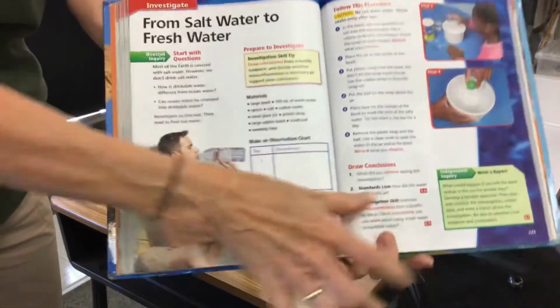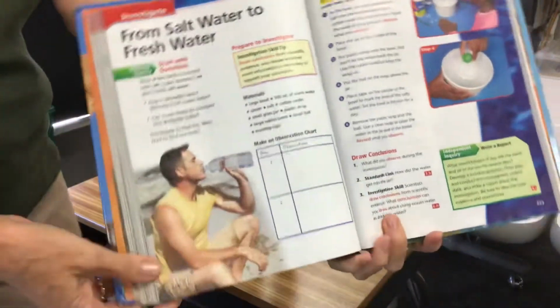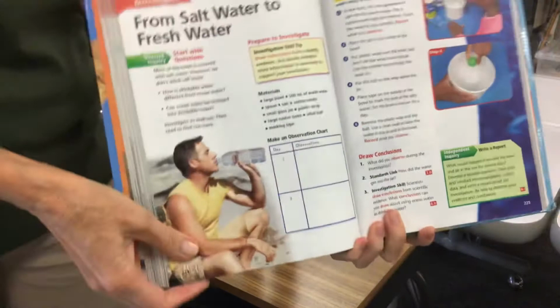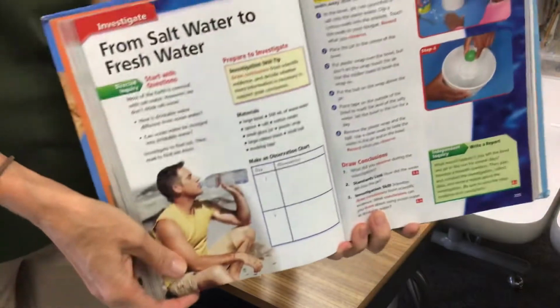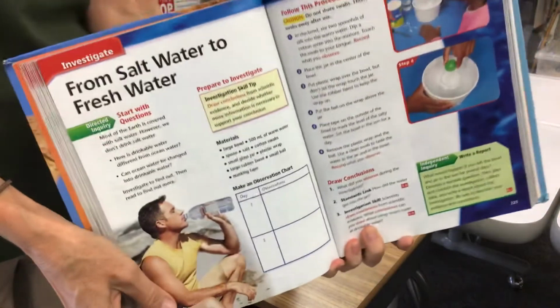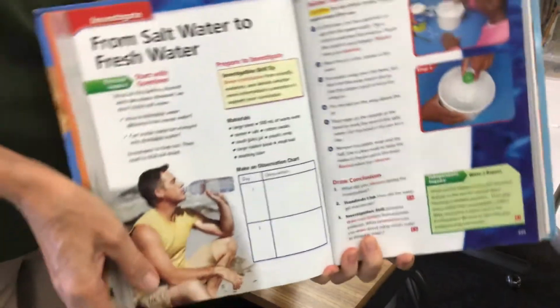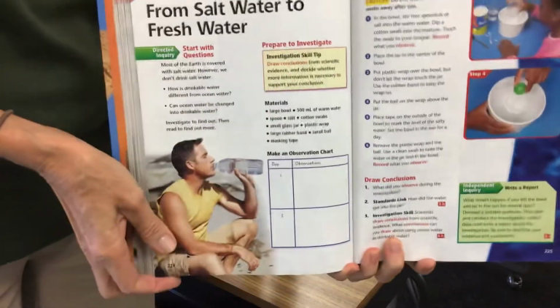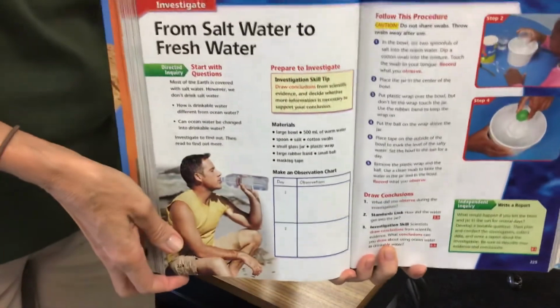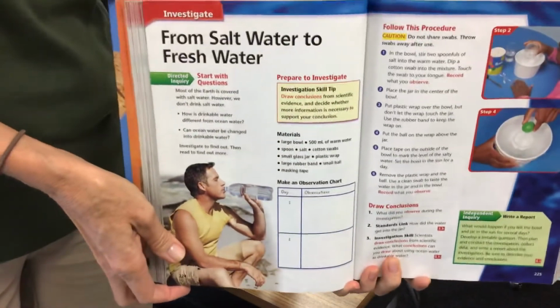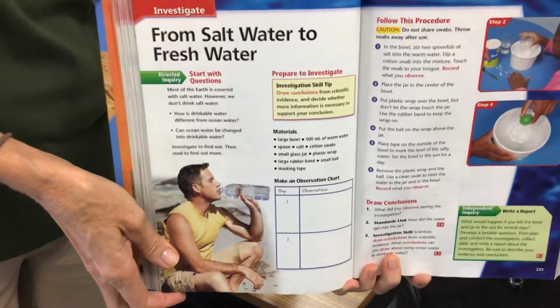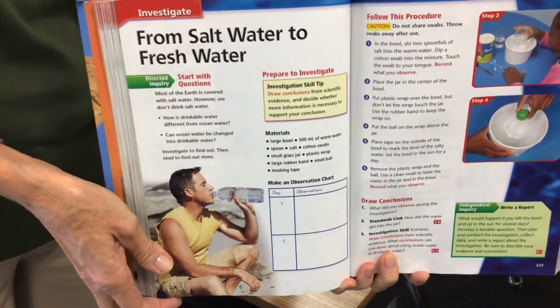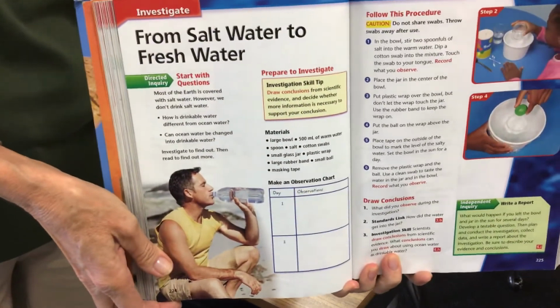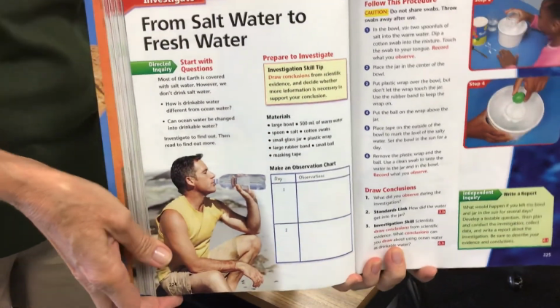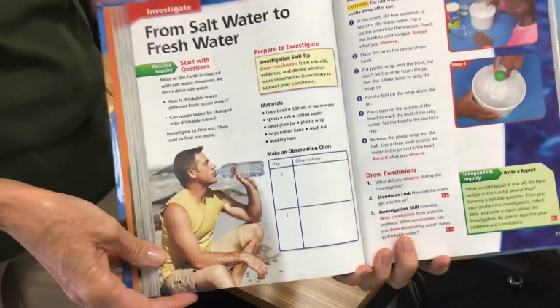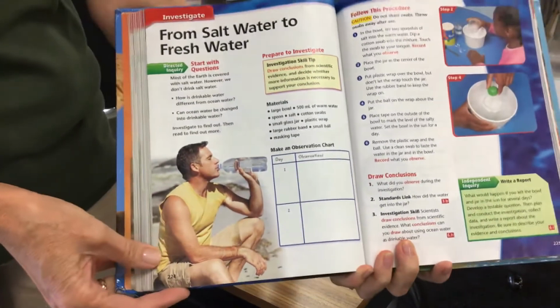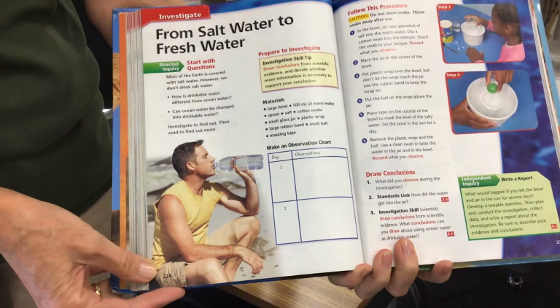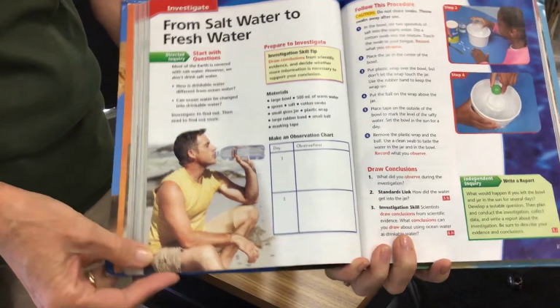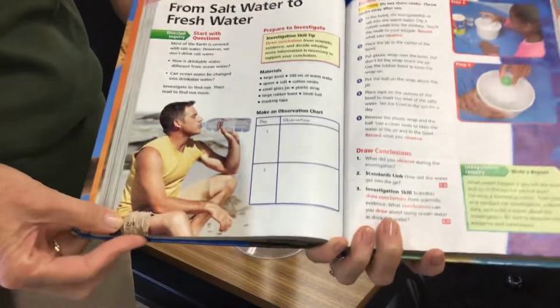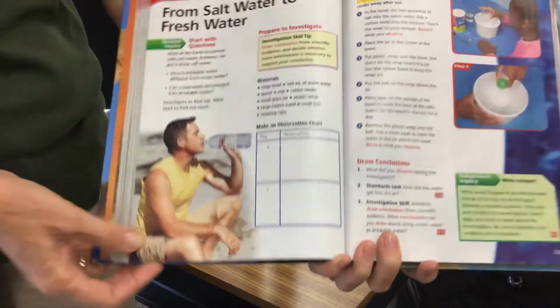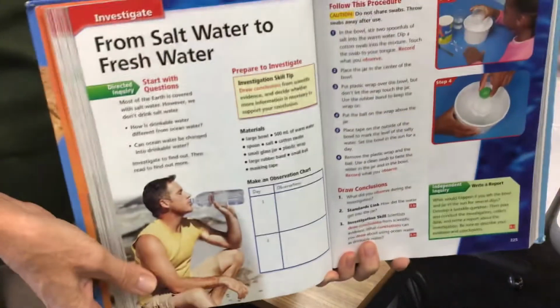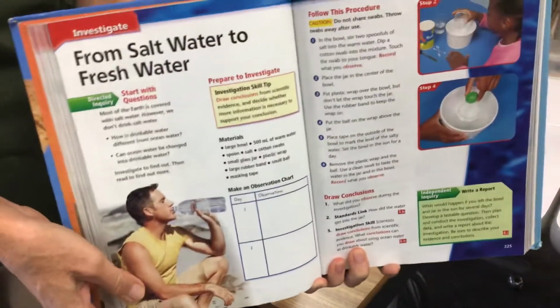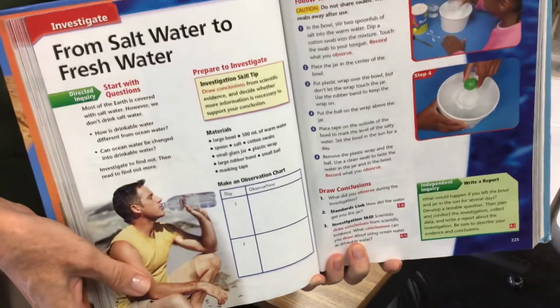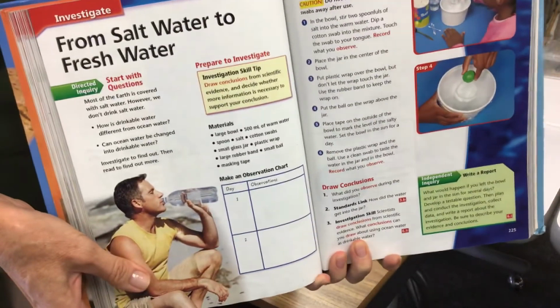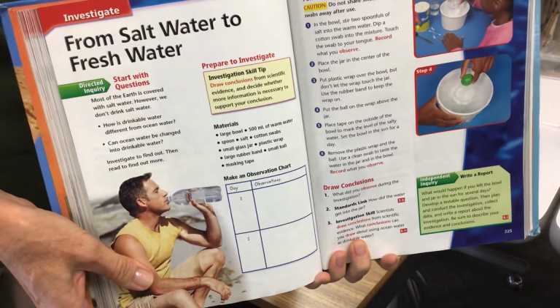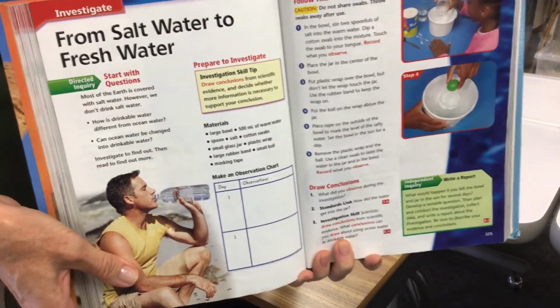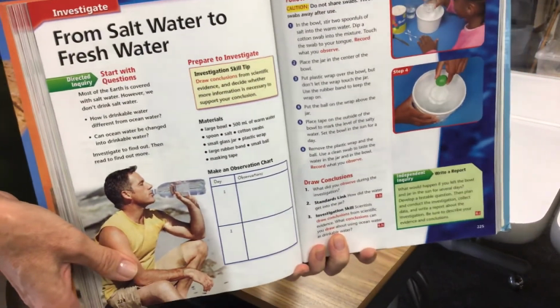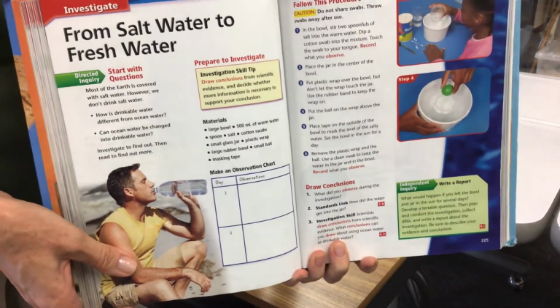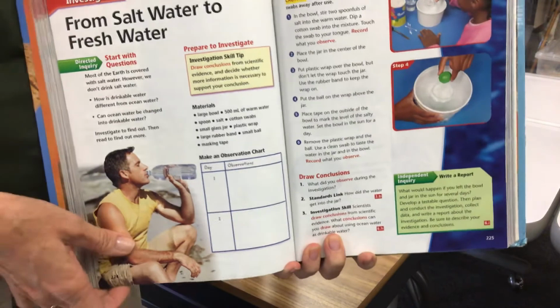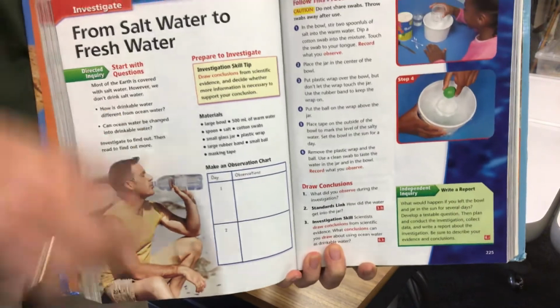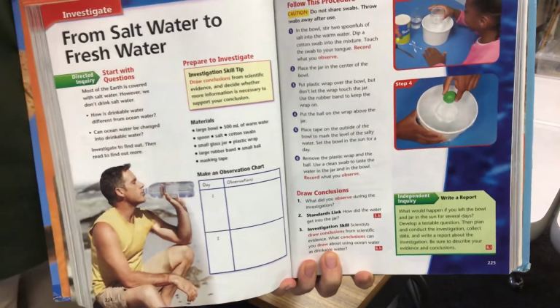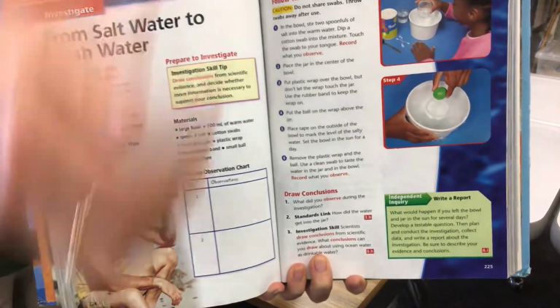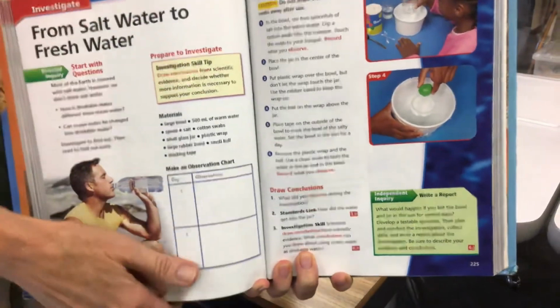This activity is on page 224 in your textbook. I'm going to help you see what you need to do to get it all set up at home.